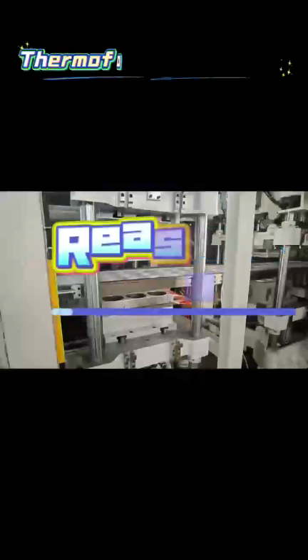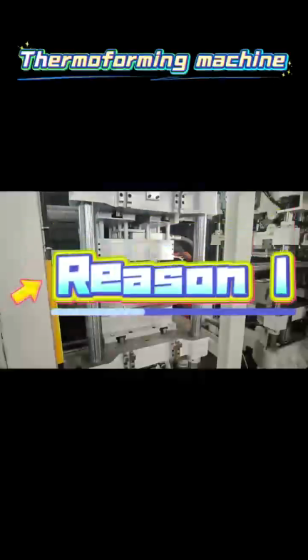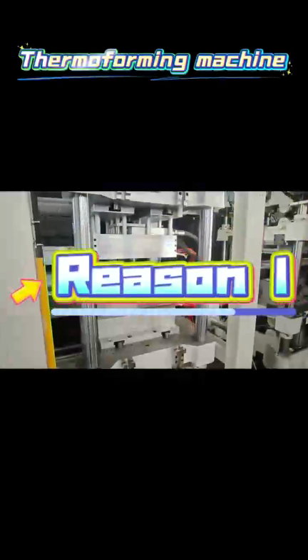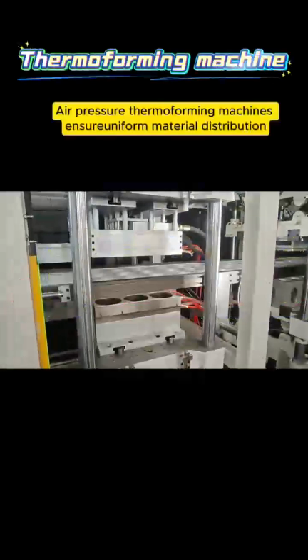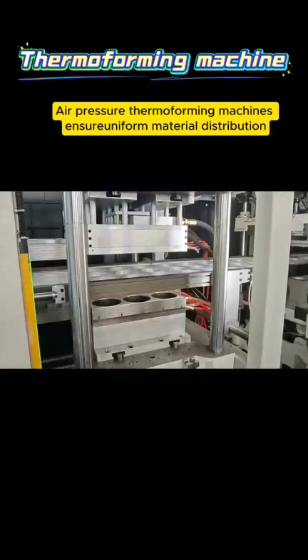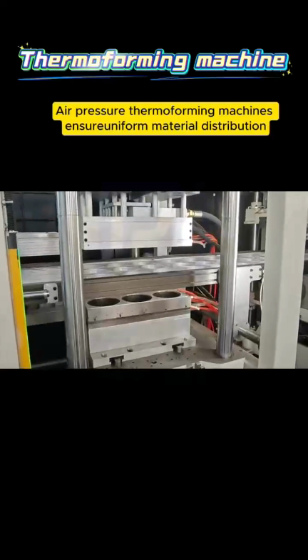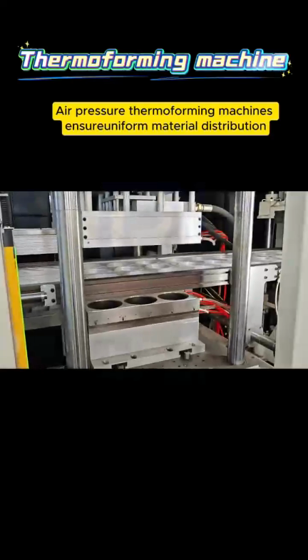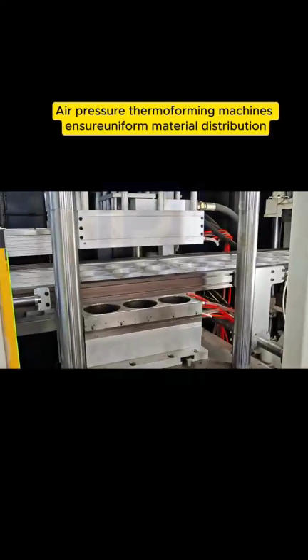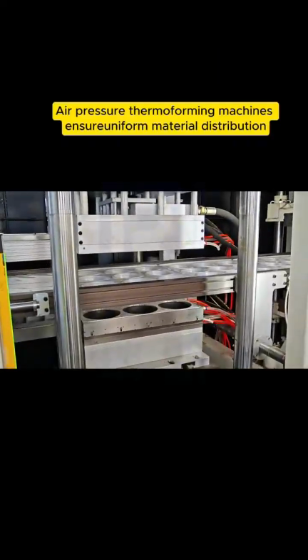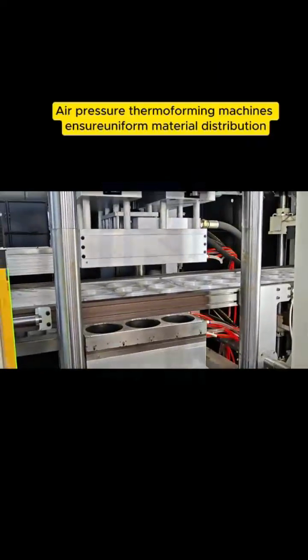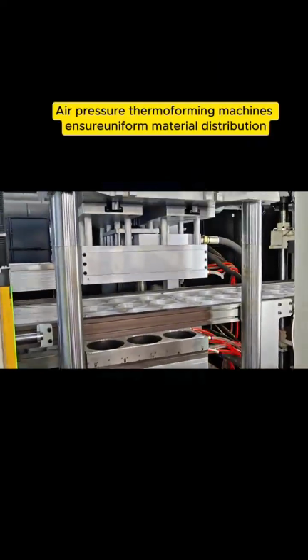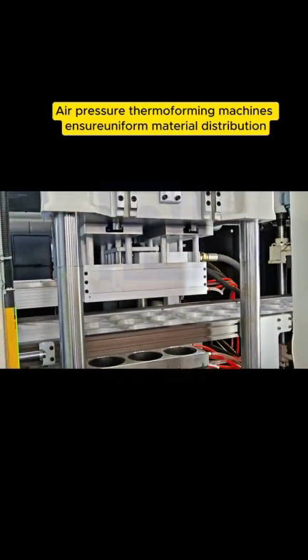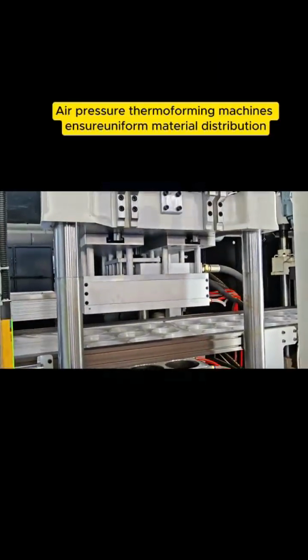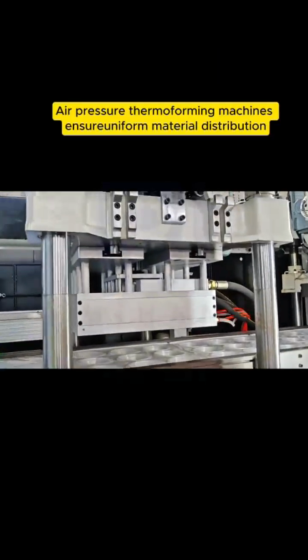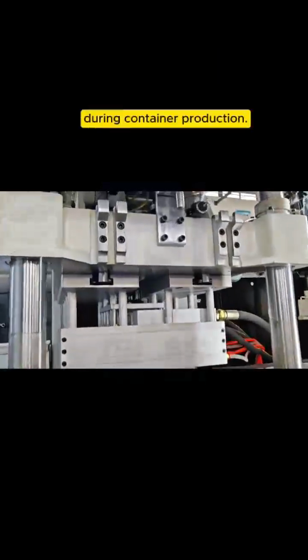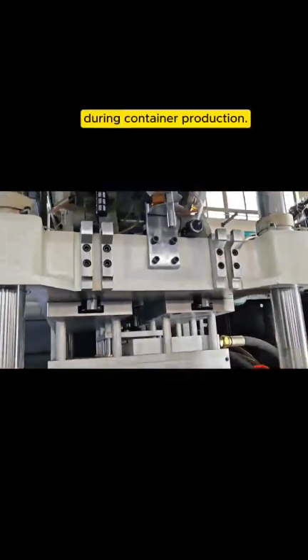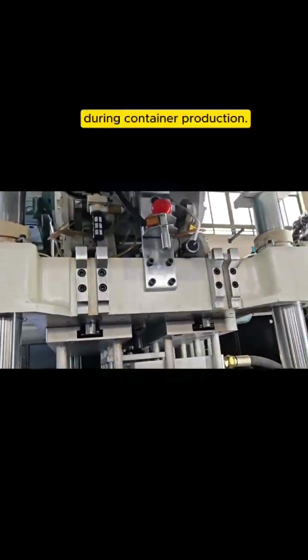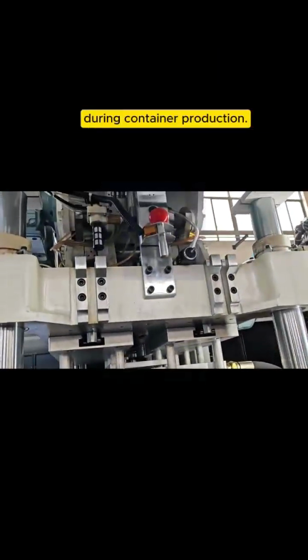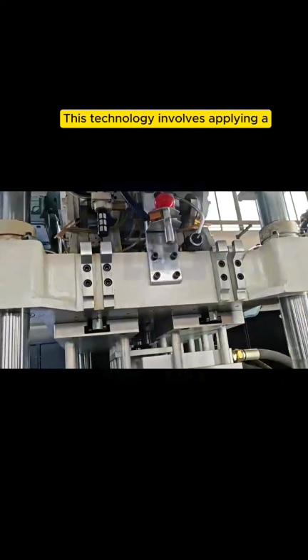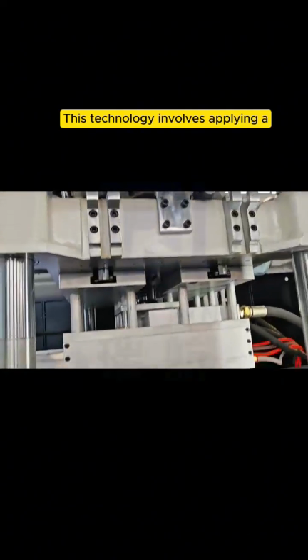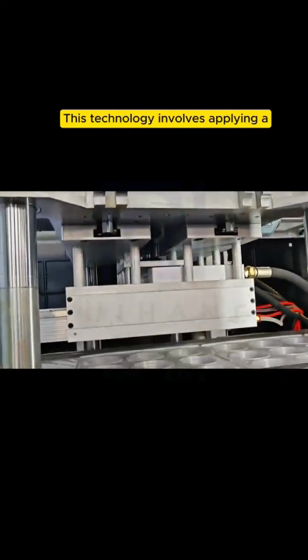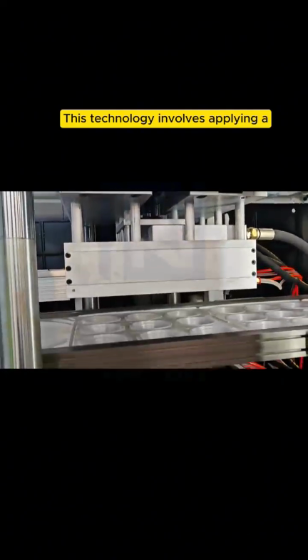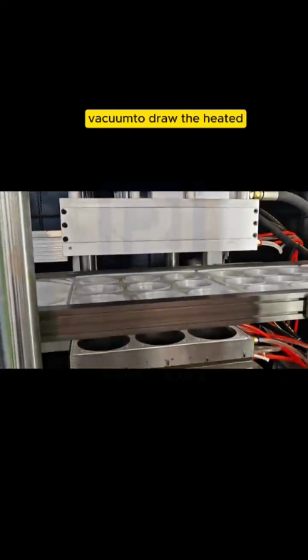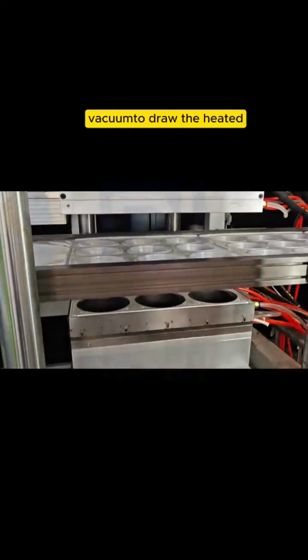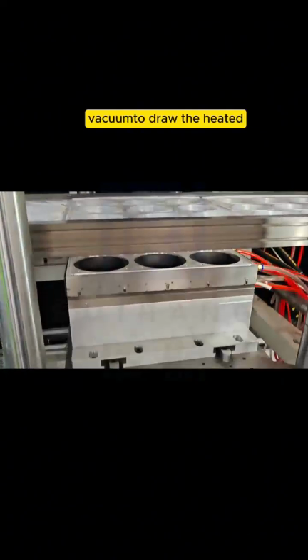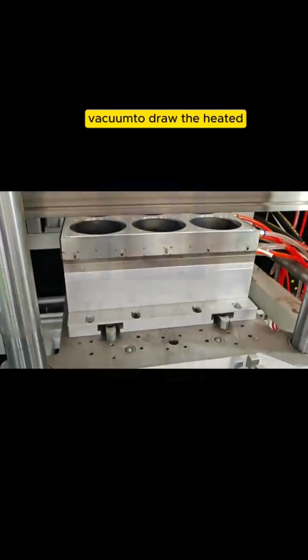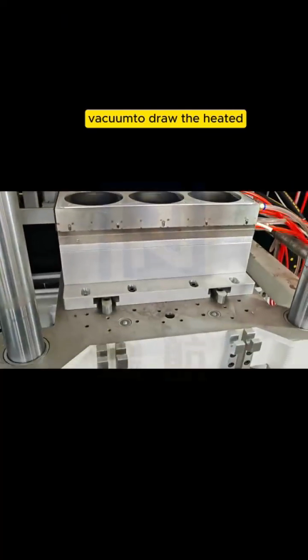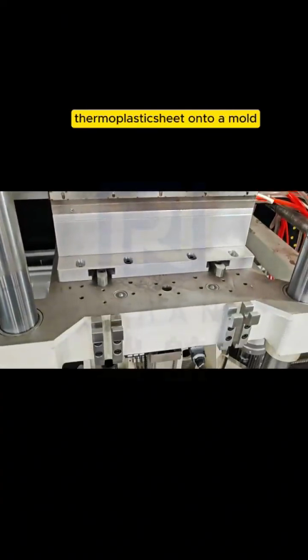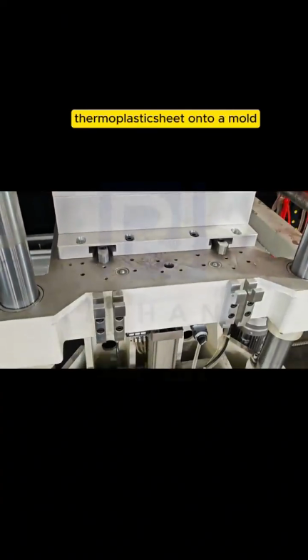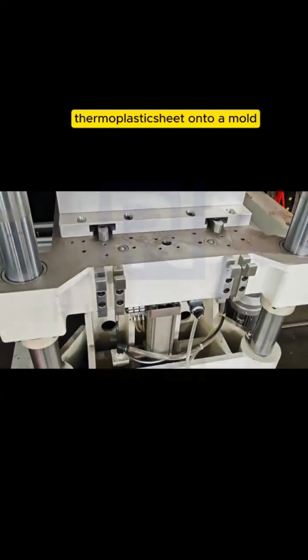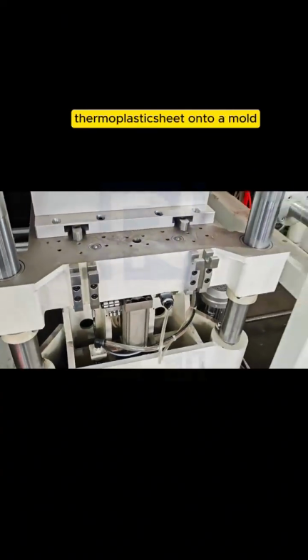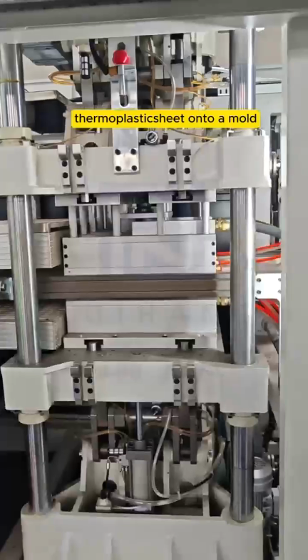Reason 1: All pressure thermal forming machines ensure uniform material distribution. During container production, this technology involves applying a platform to draw the heated thermoplastic sheets onto a mold.